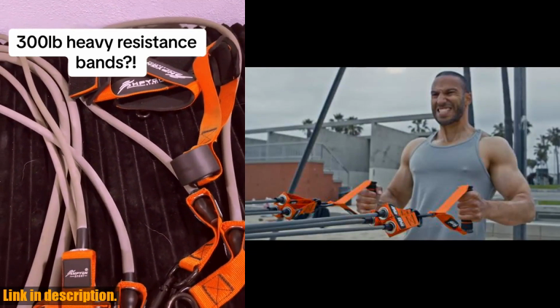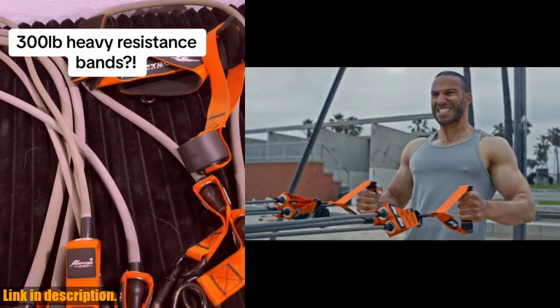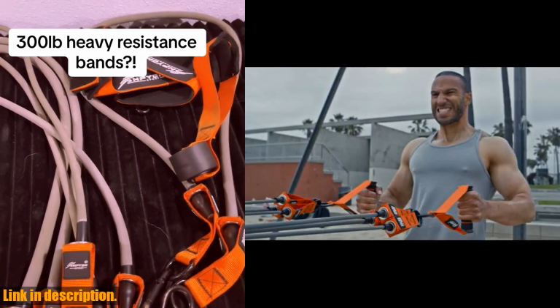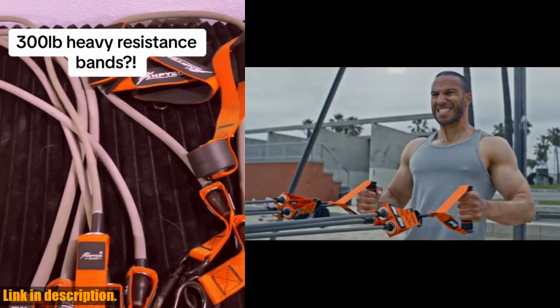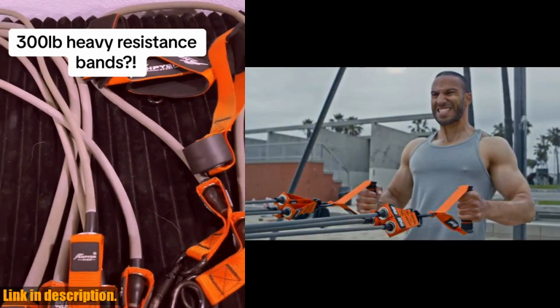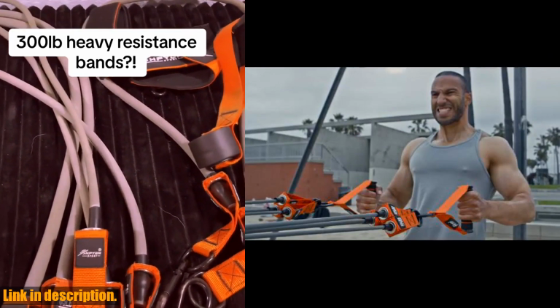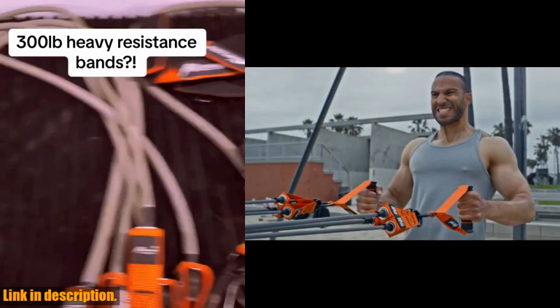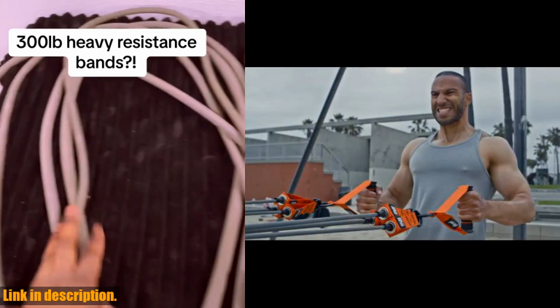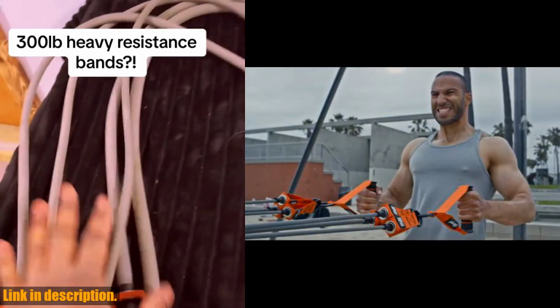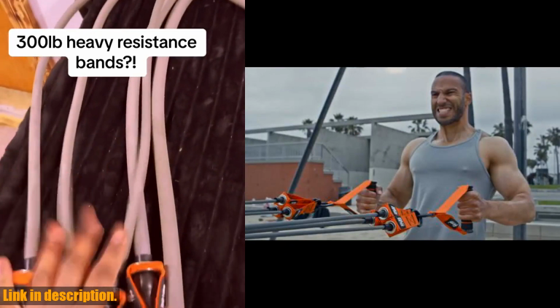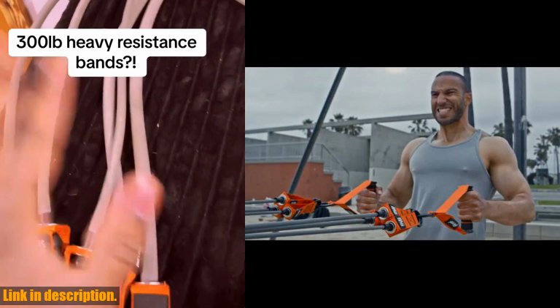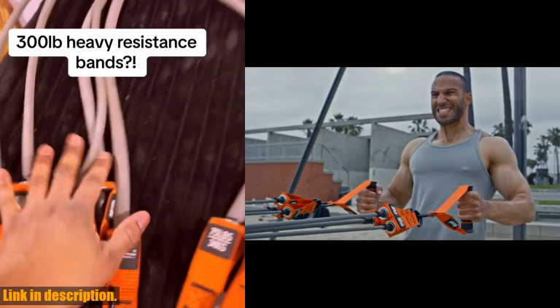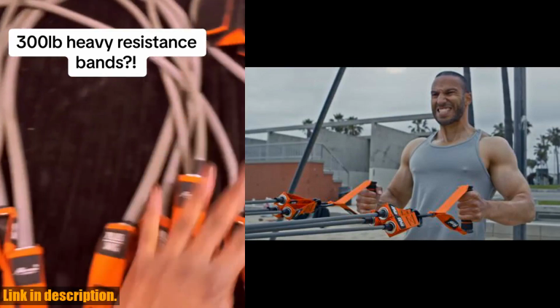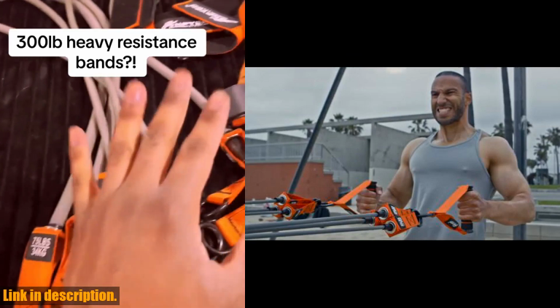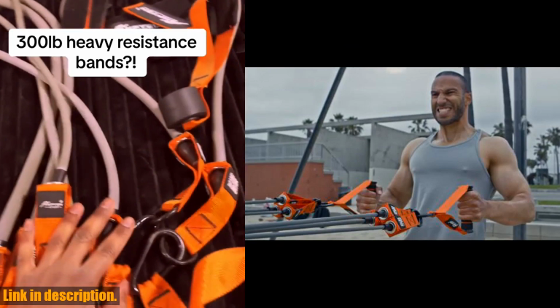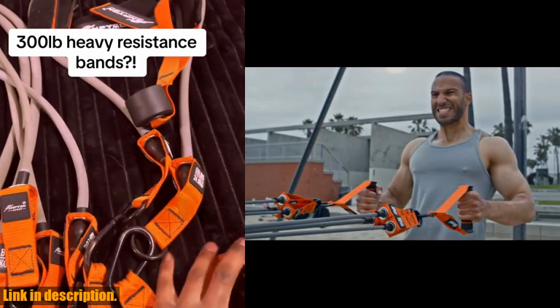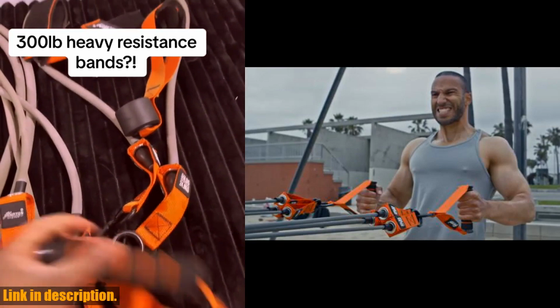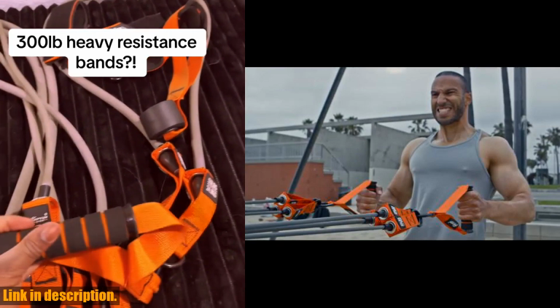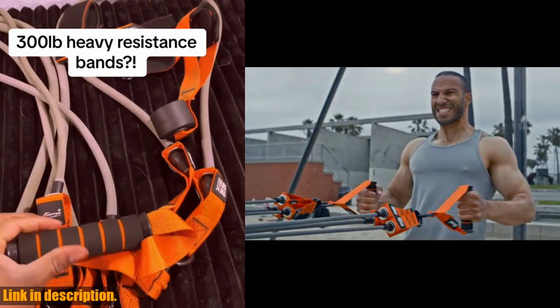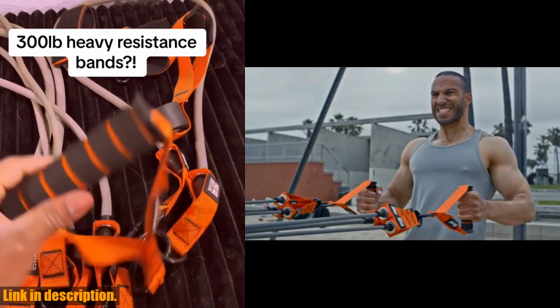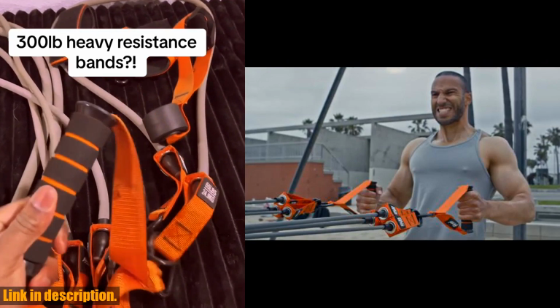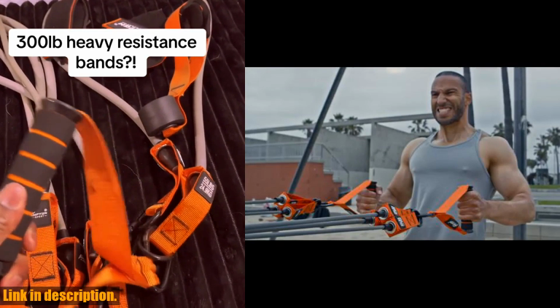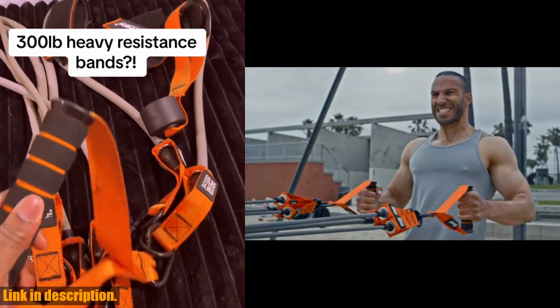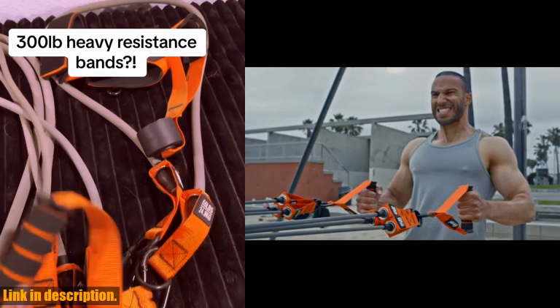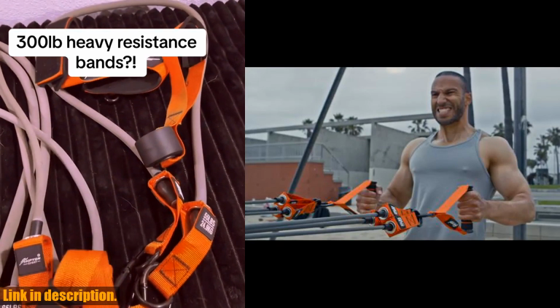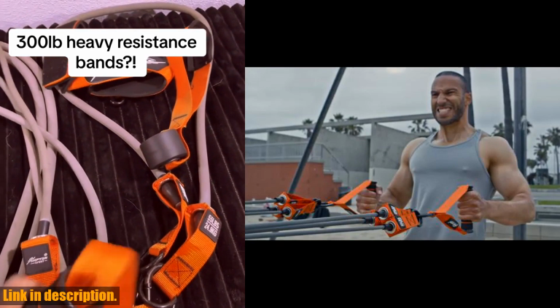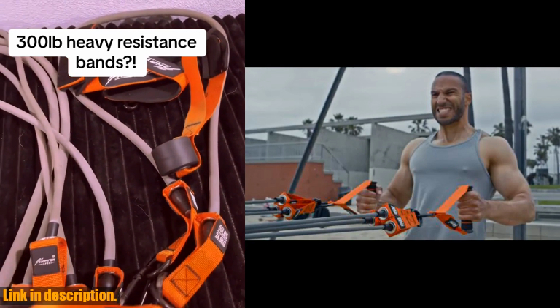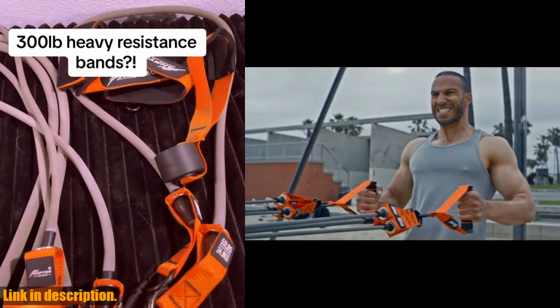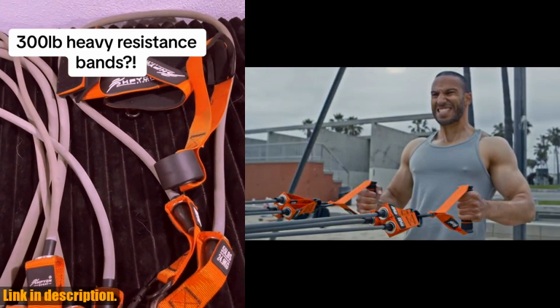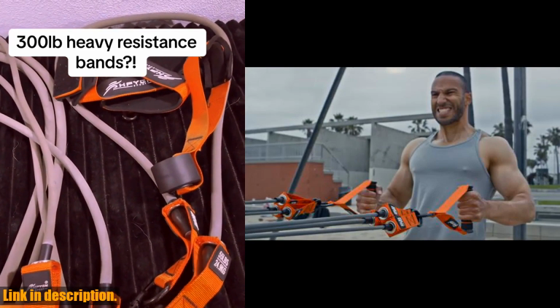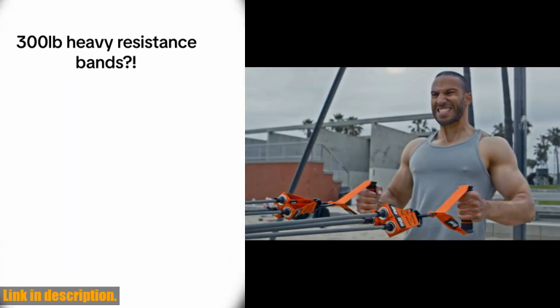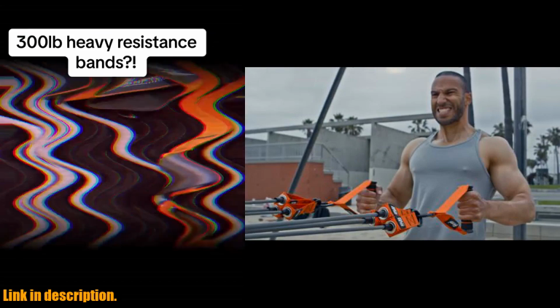Let's talk about those handles — made with thickened foam material, reinforced stitching, and steel D-rings, they're designed to withstand over 300 pounds of resistance. This means you can push yourself to the limit without worrying about your equipment failing you.